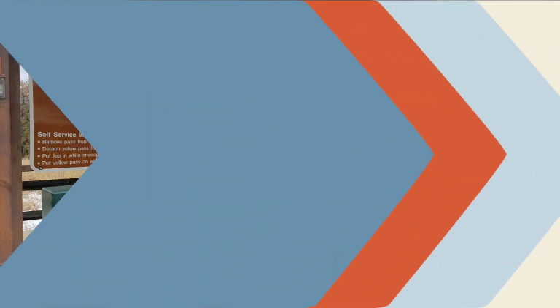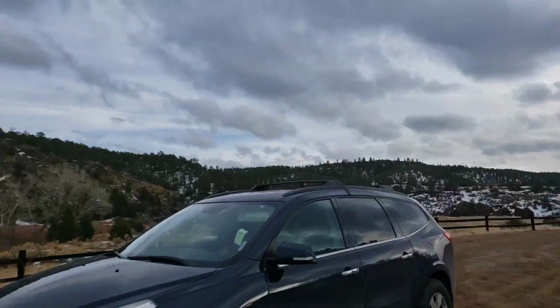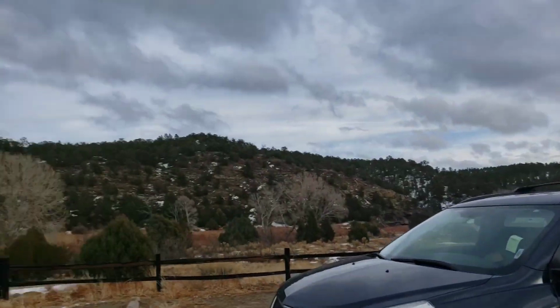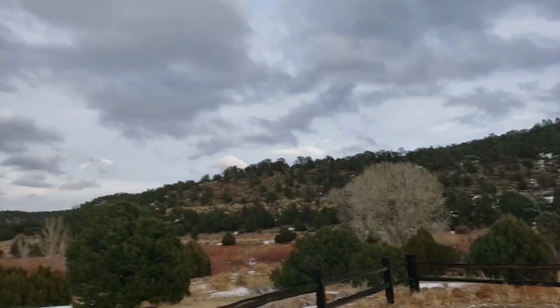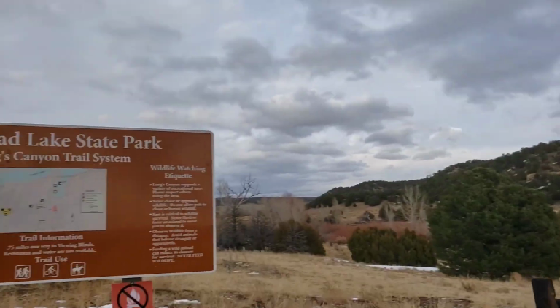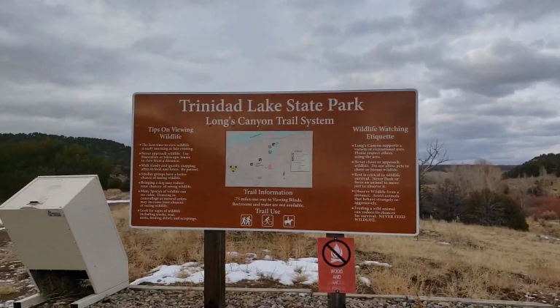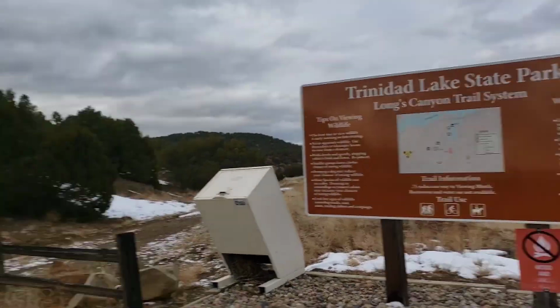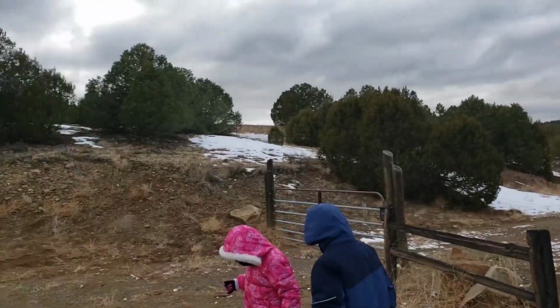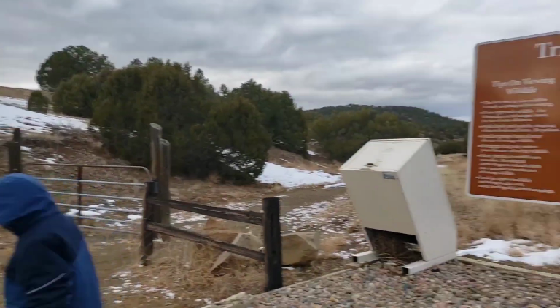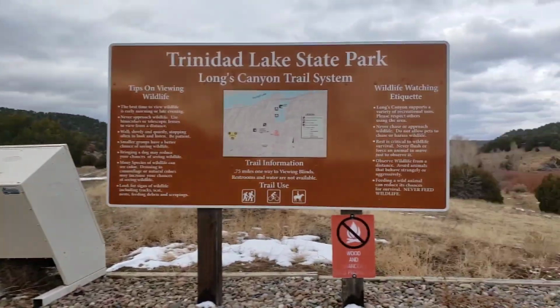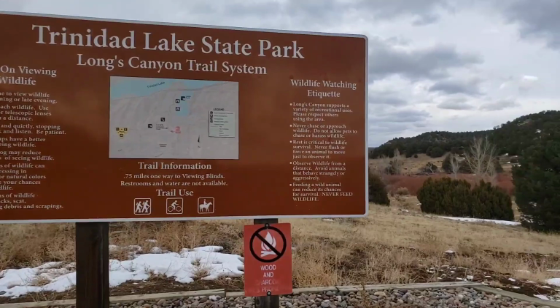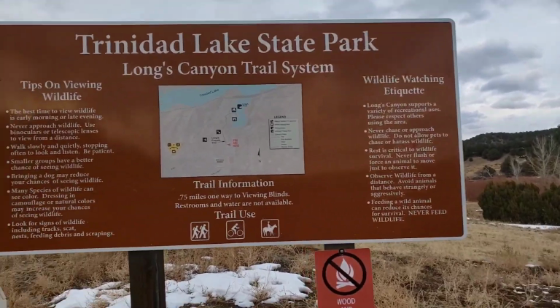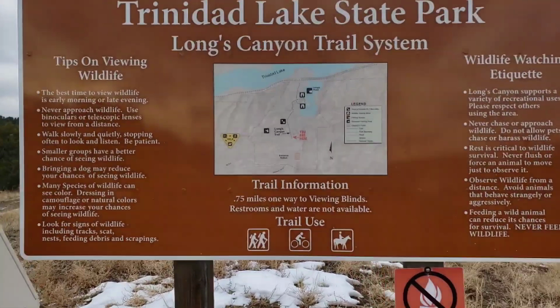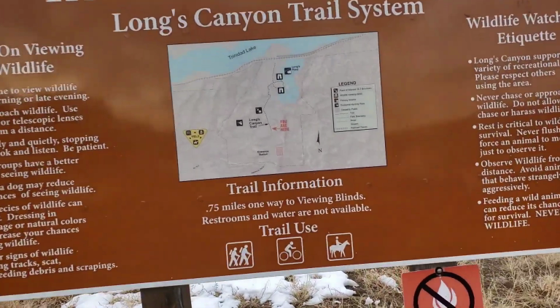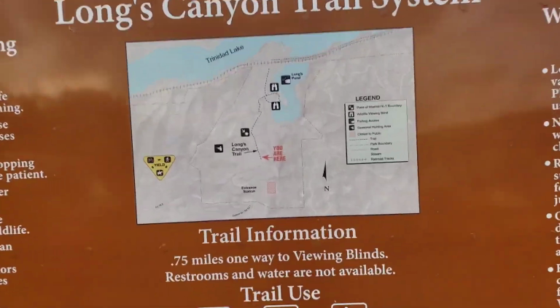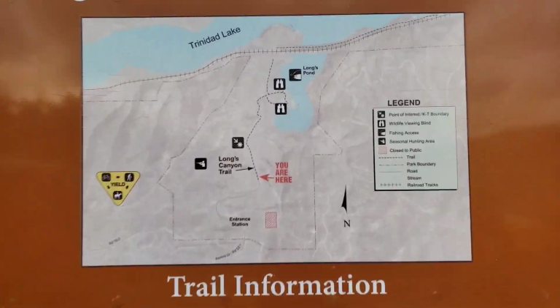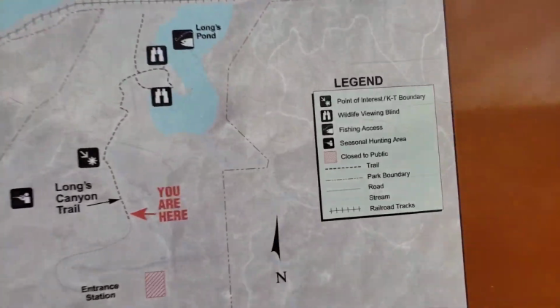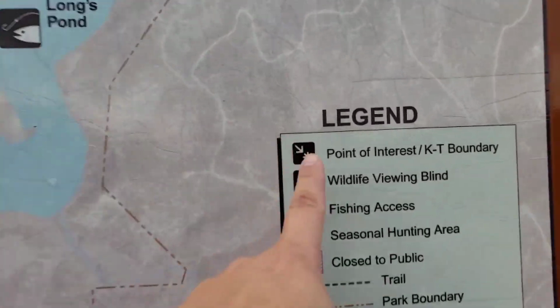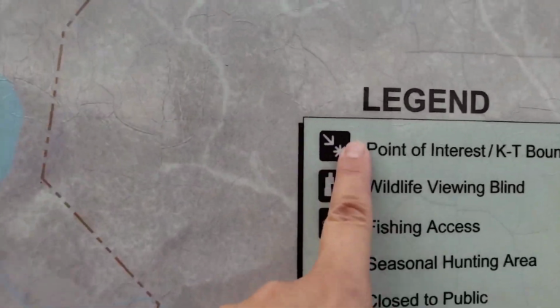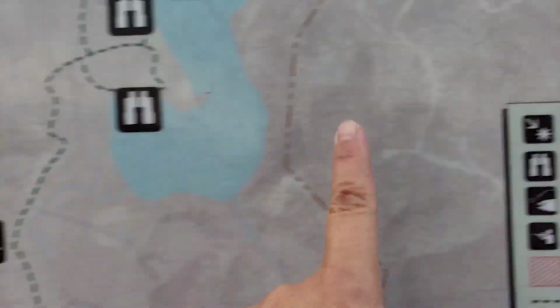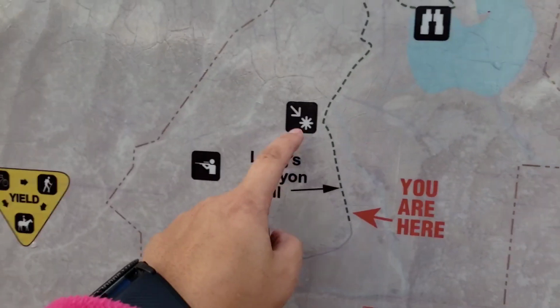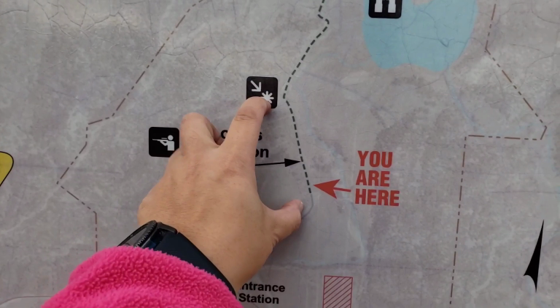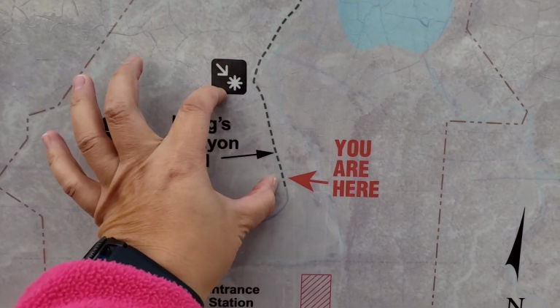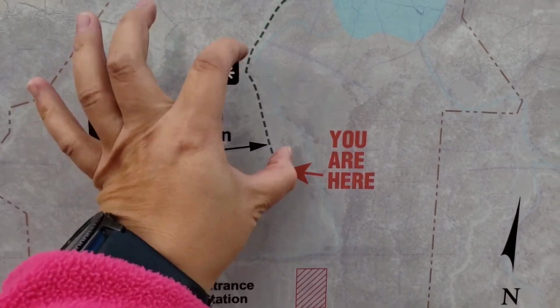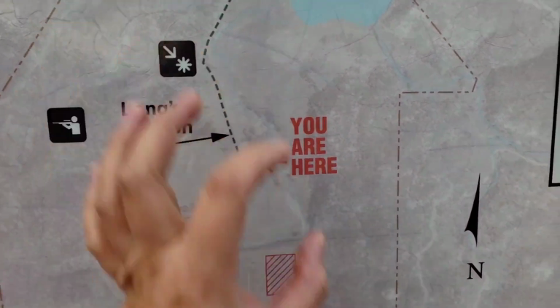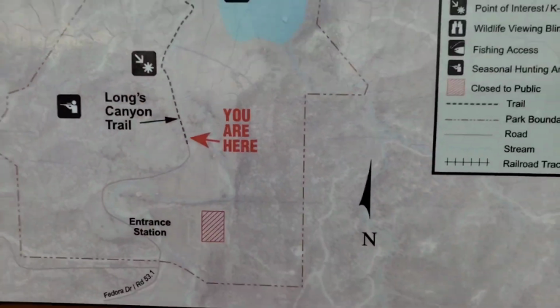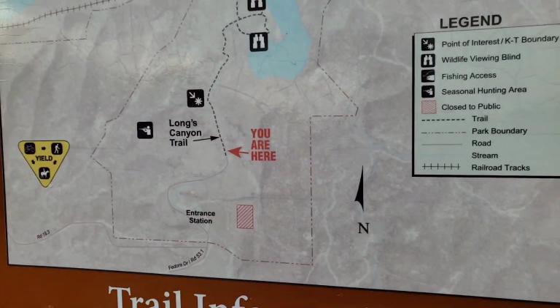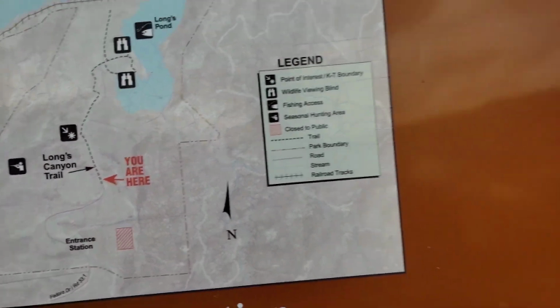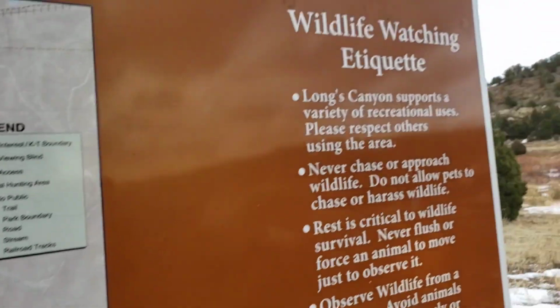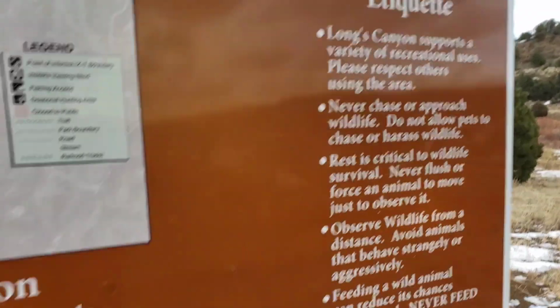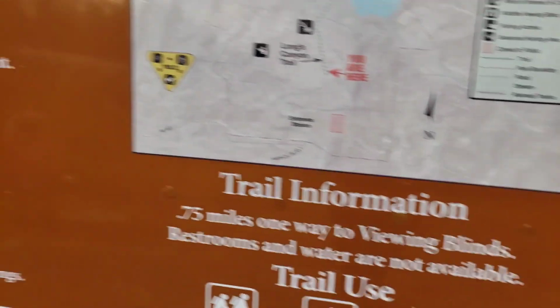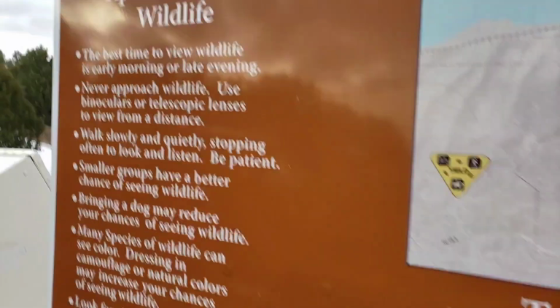We finally made it here. Alright, let's go quickly and just do a quick little hike to the boundary point of interest right here. So we are literally going half a mile — quarter mile in, quarter mile out. So let's go.